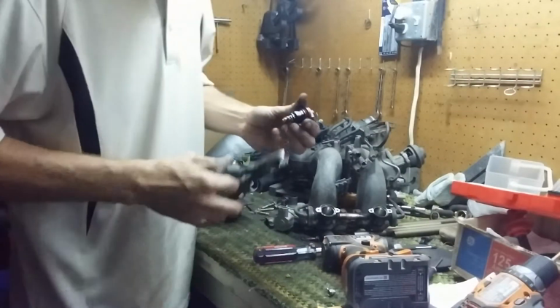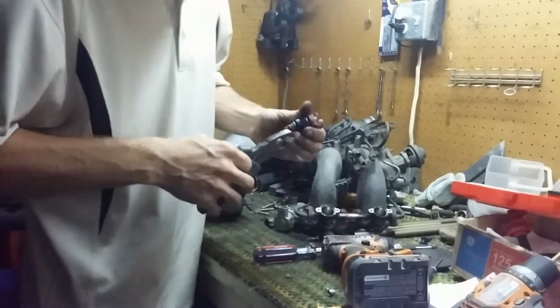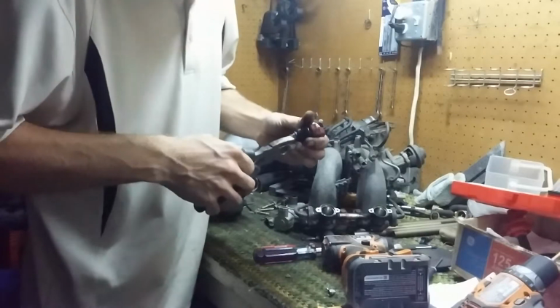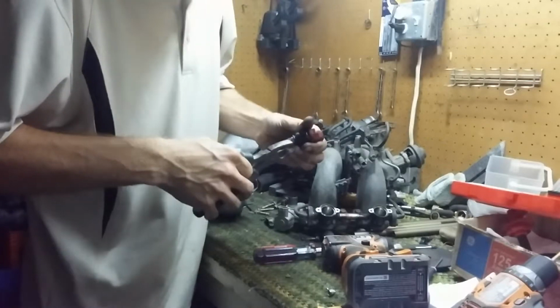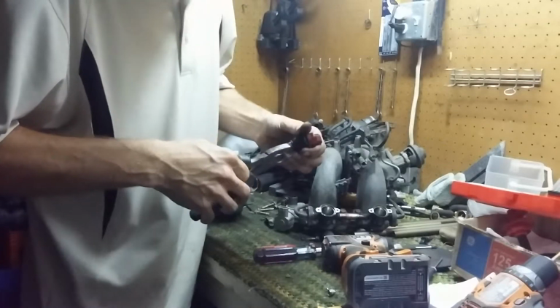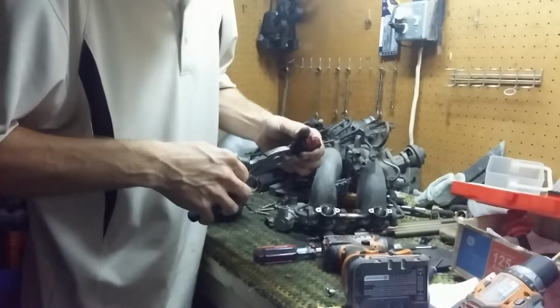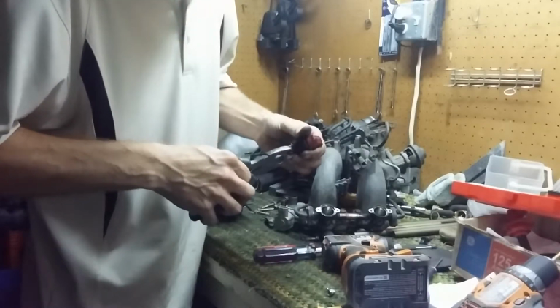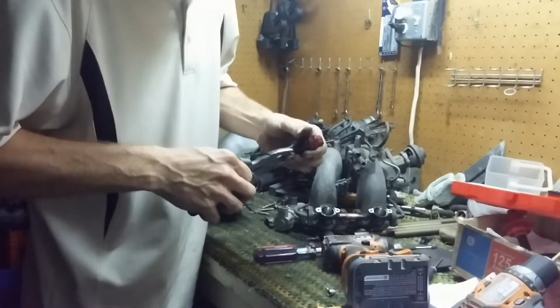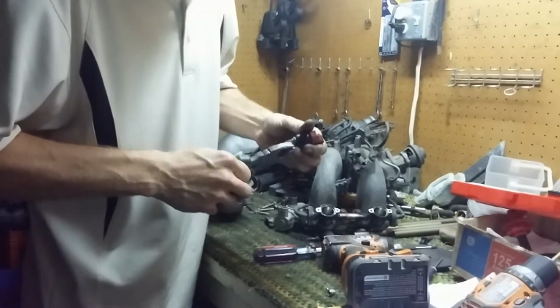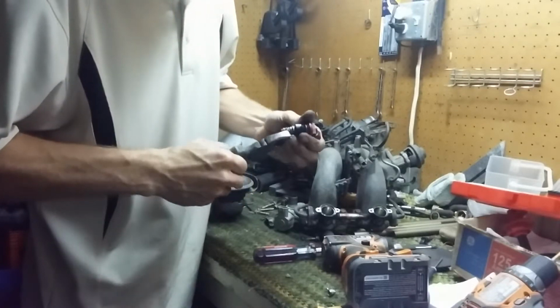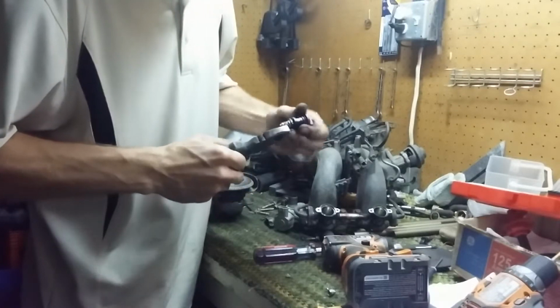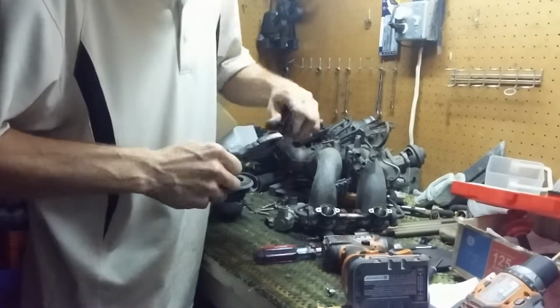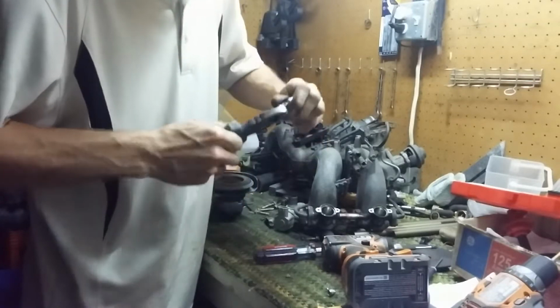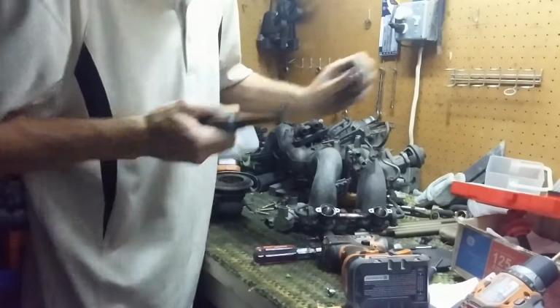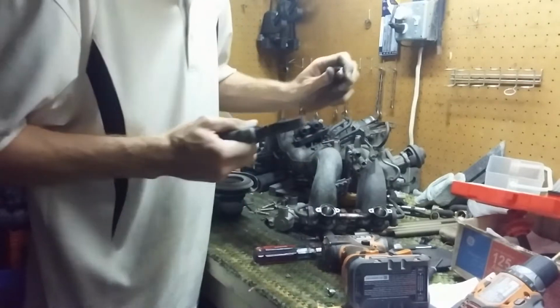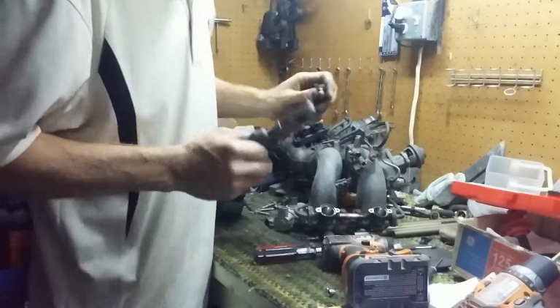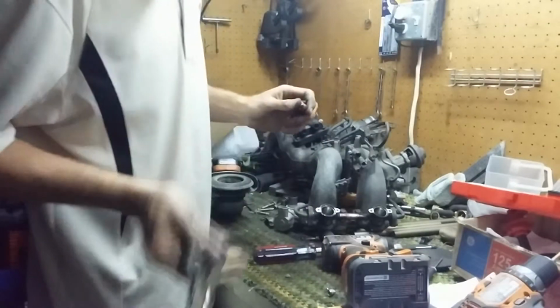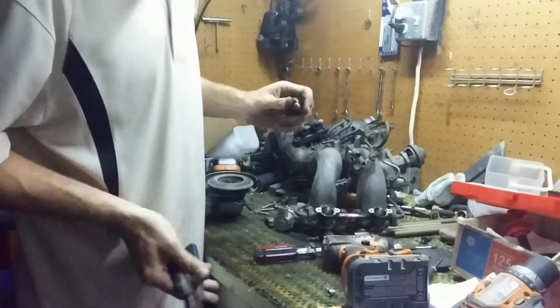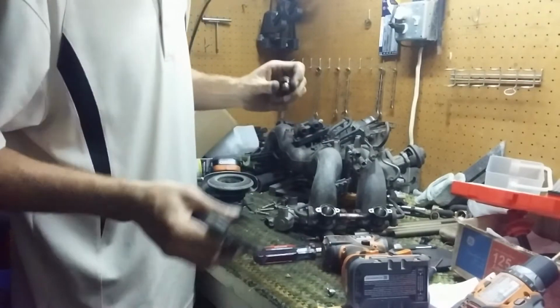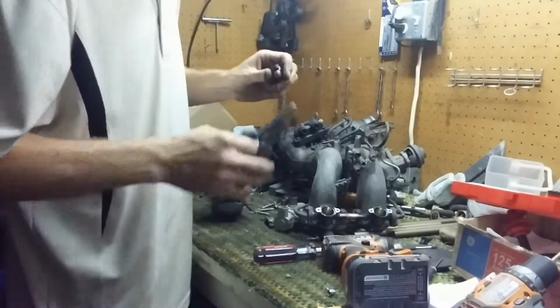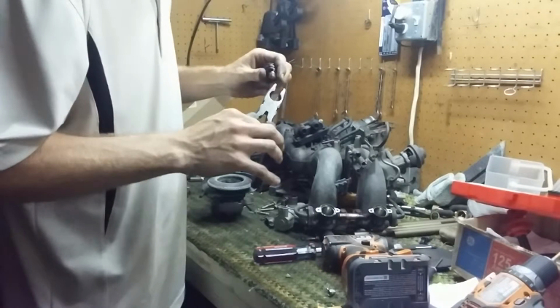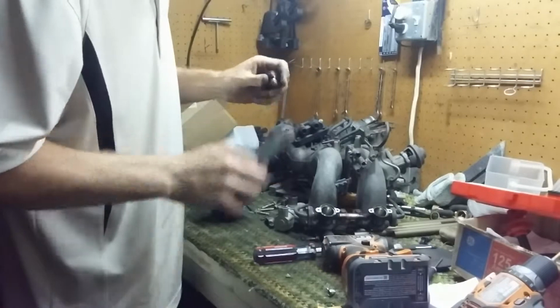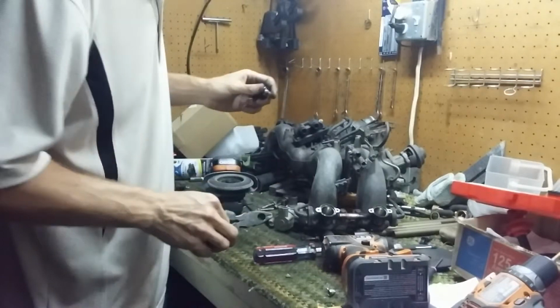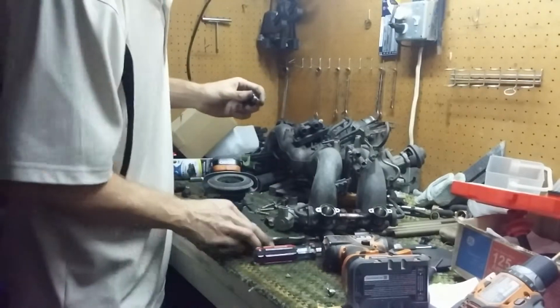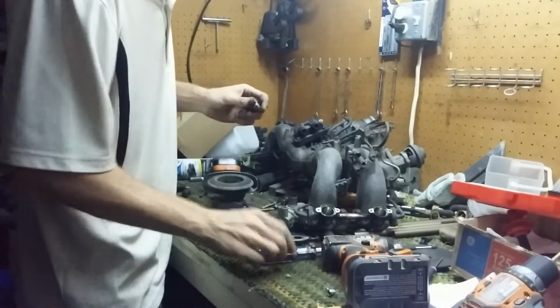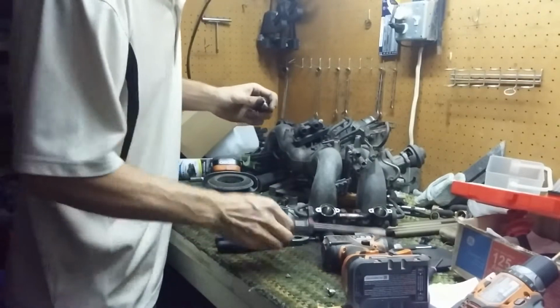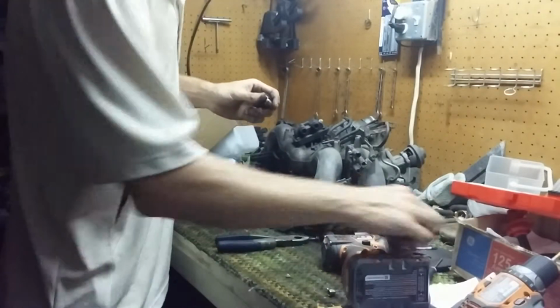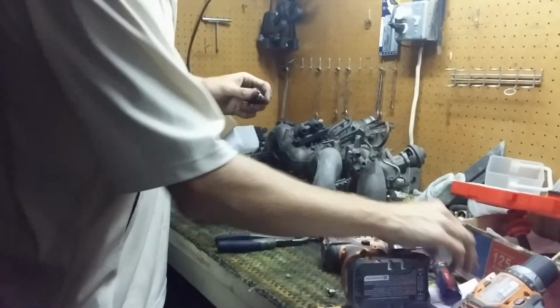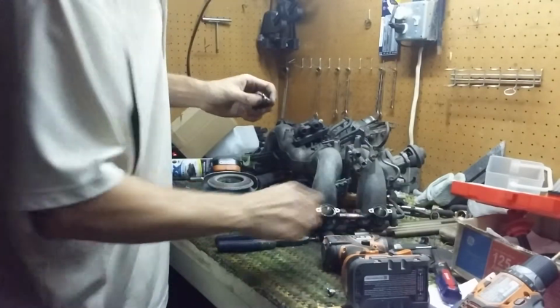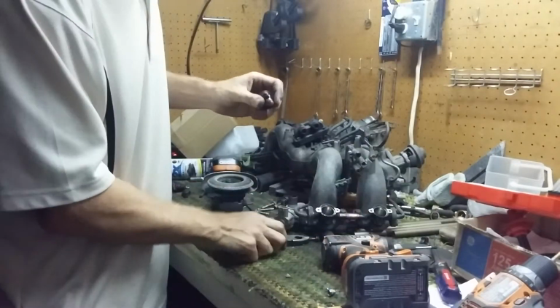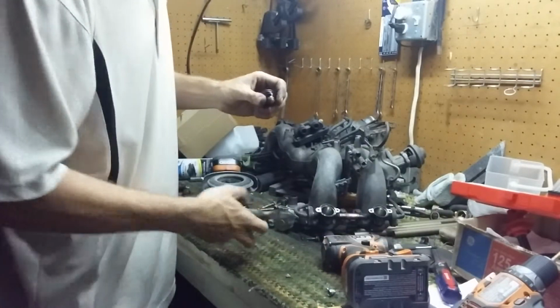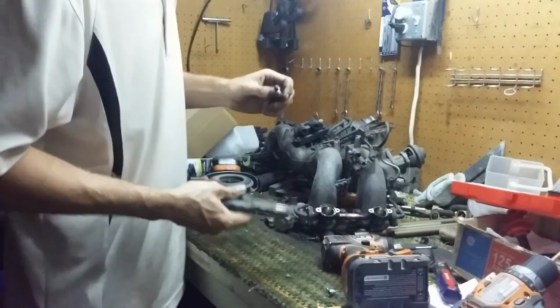First thing I do is pinch this little o-ring and break it off — it goes in the garbage. Deutsche Works will give you new ones.